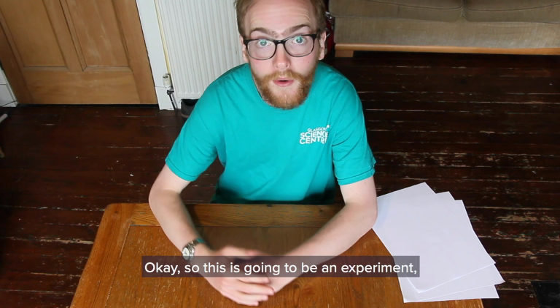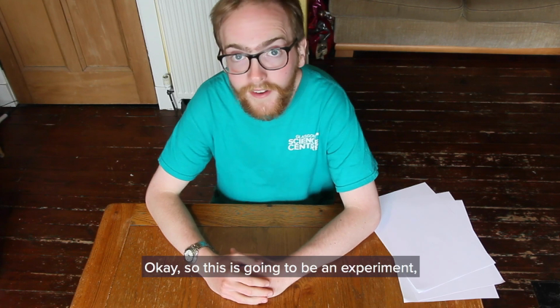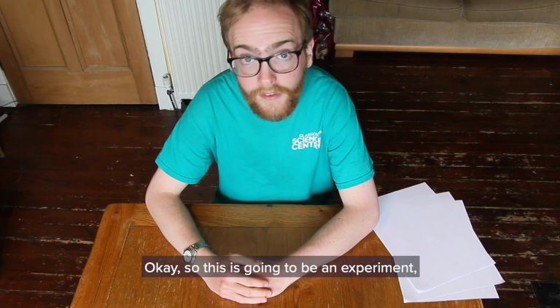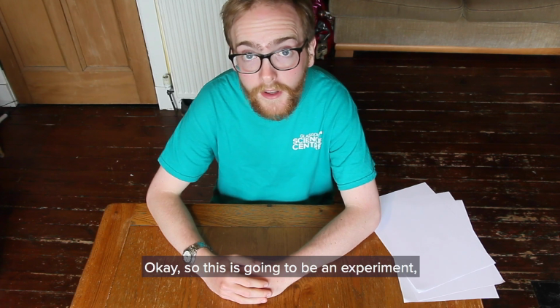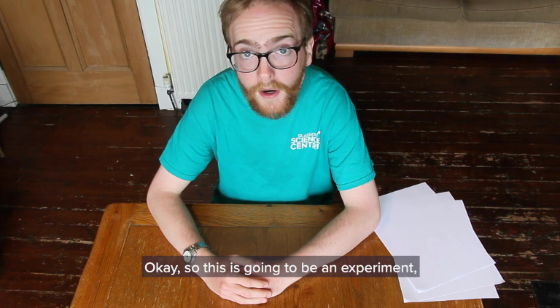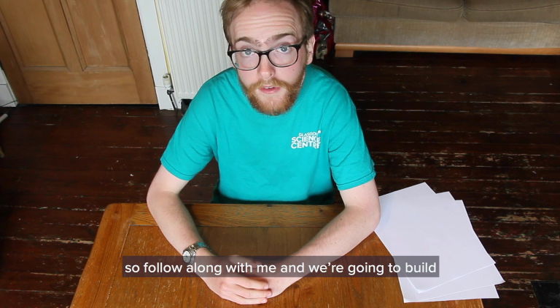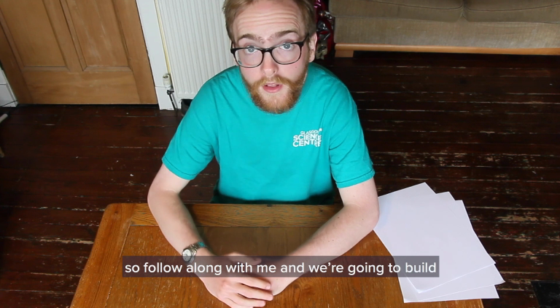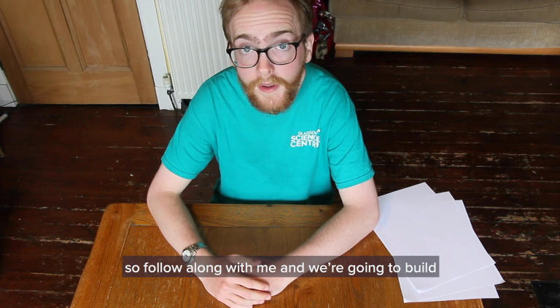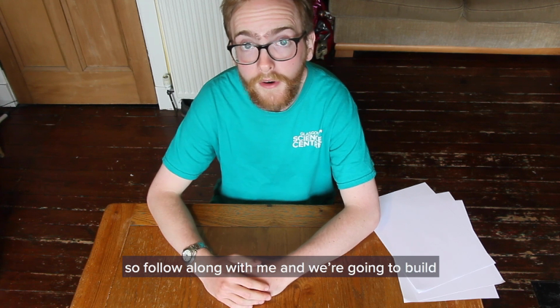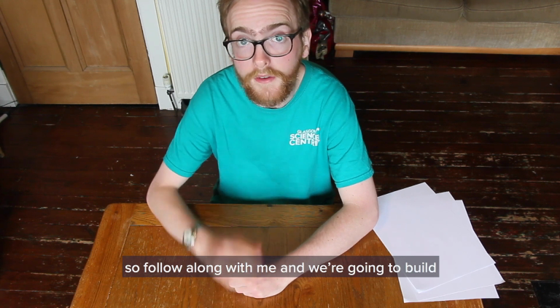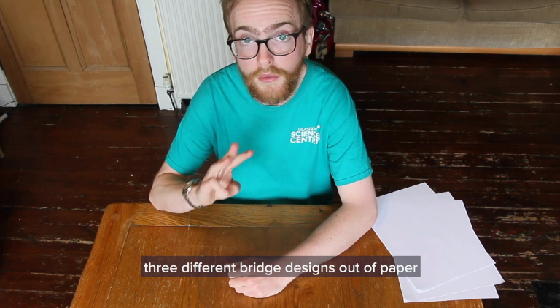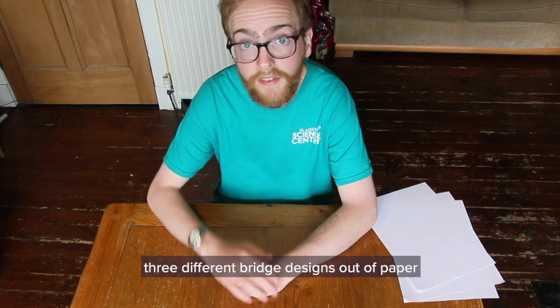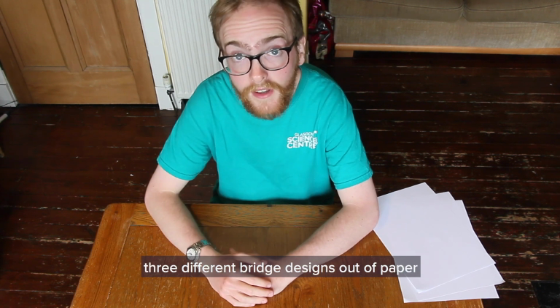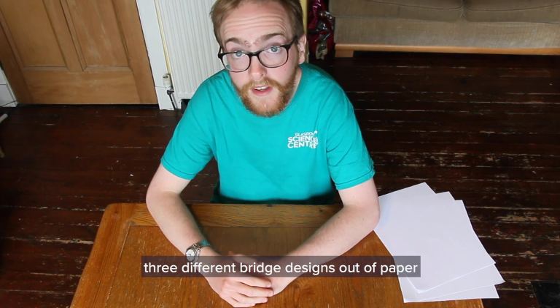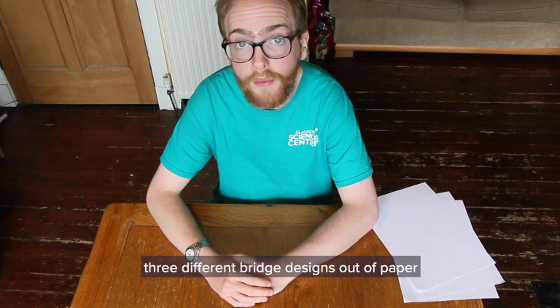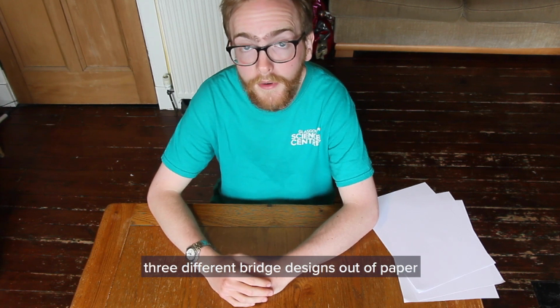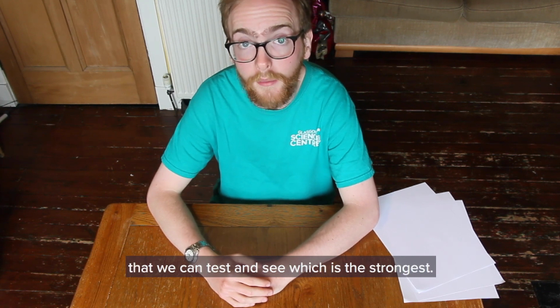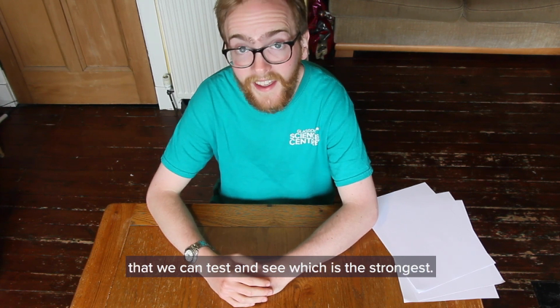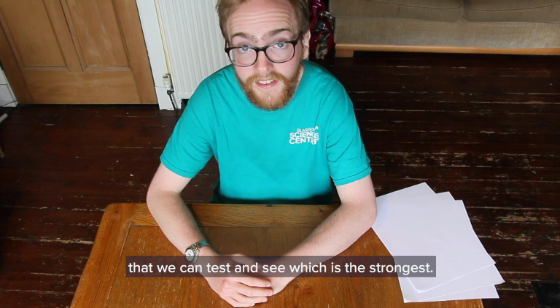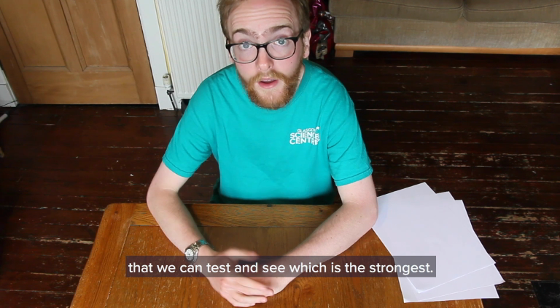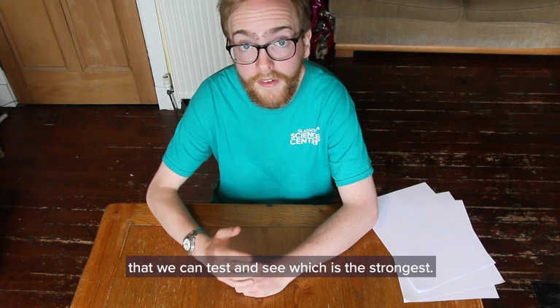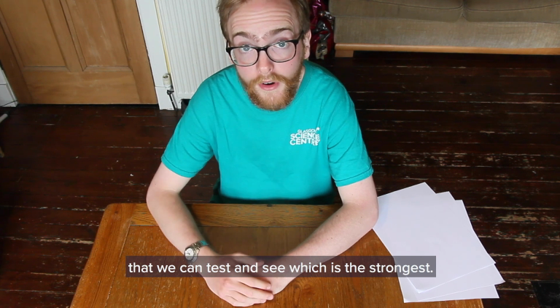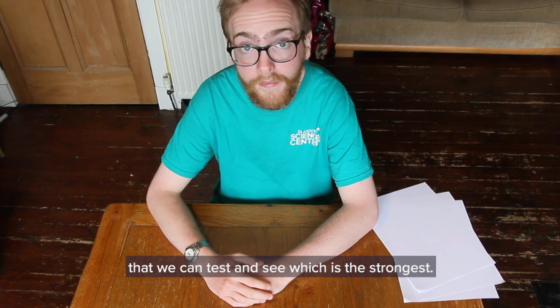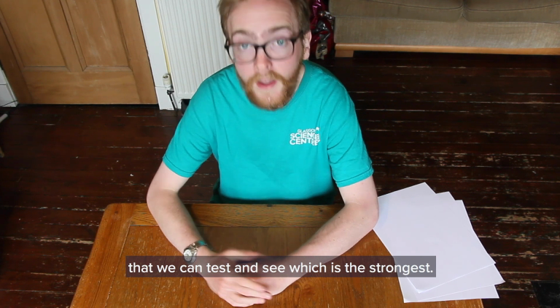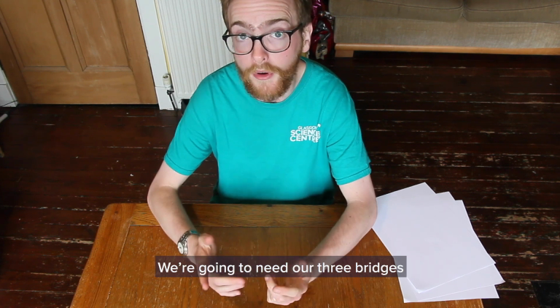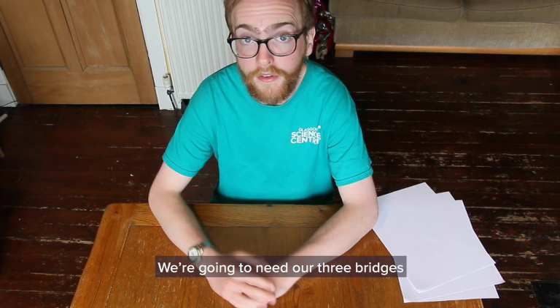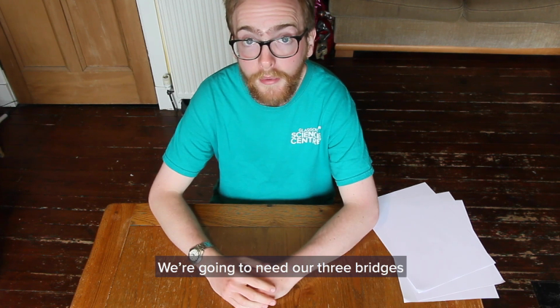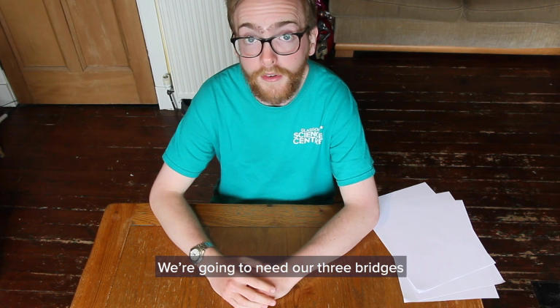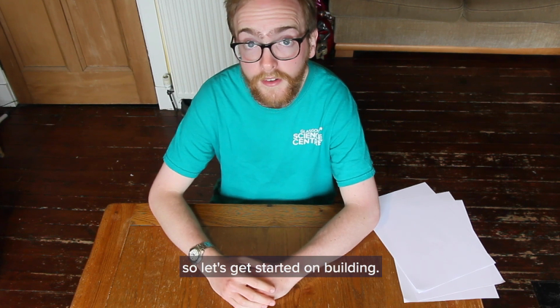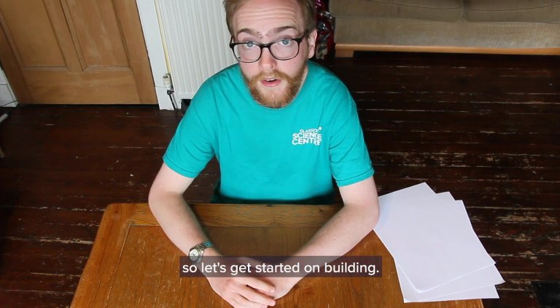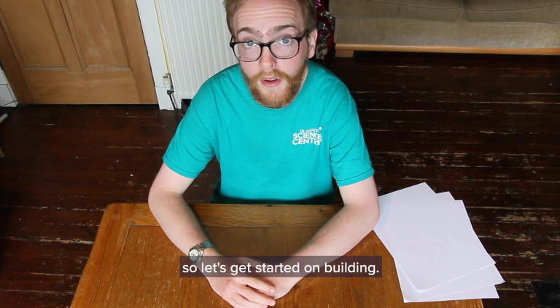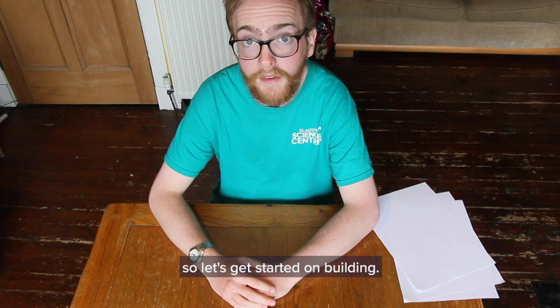Okay, so this is going to be an experiment. Follow along with me and we are going to build three different bridge designs out of paper that we can test and see which is the strongest. We're going to need our three bridges so let's get started on building.